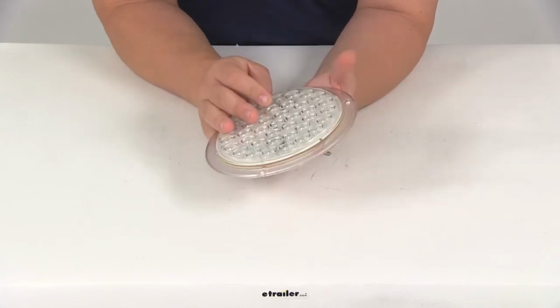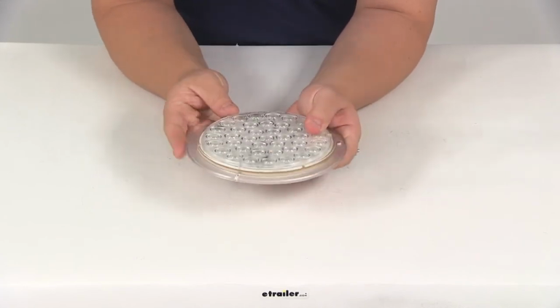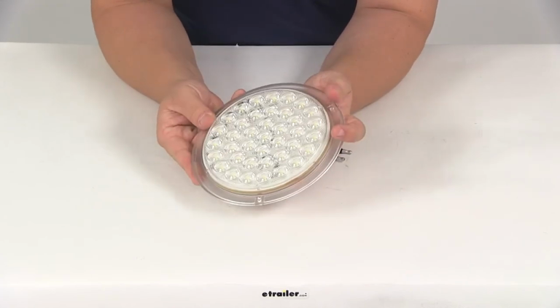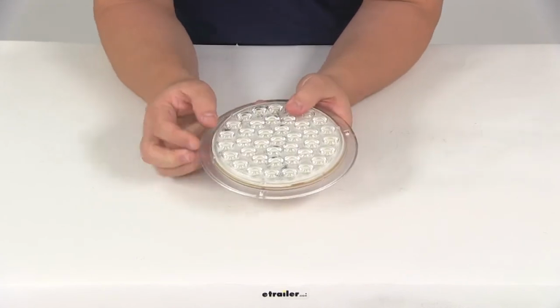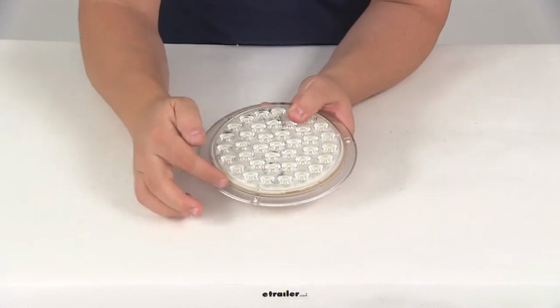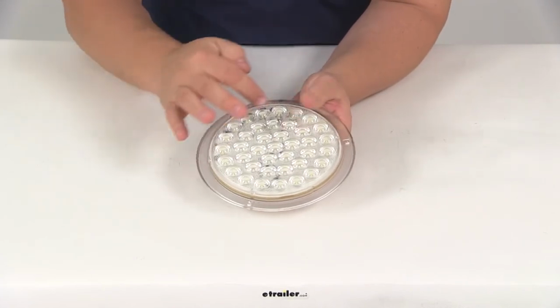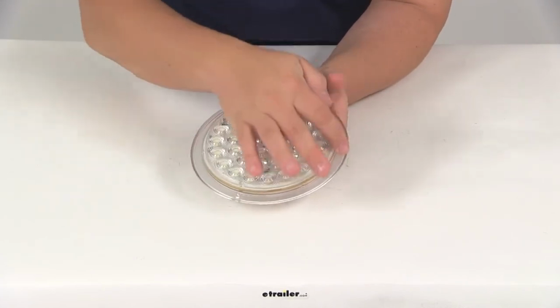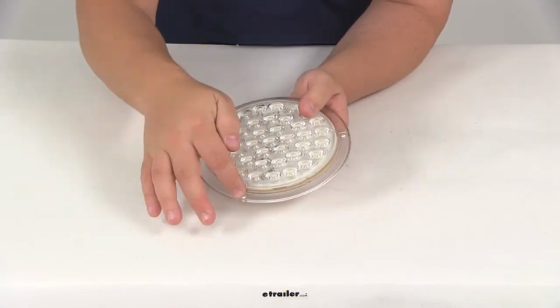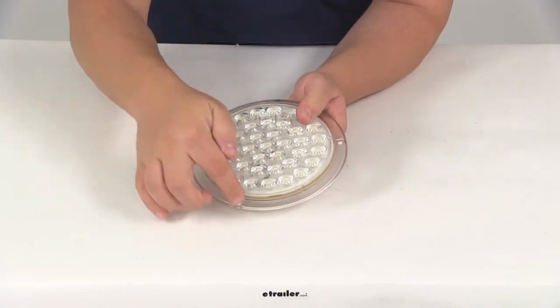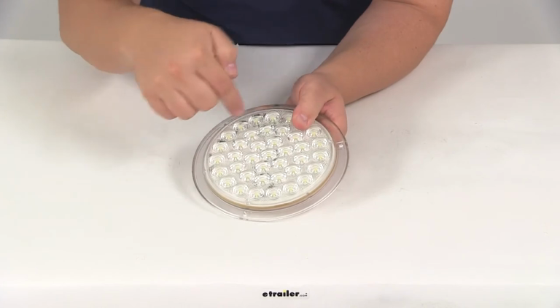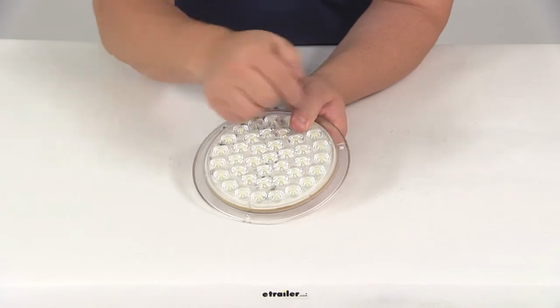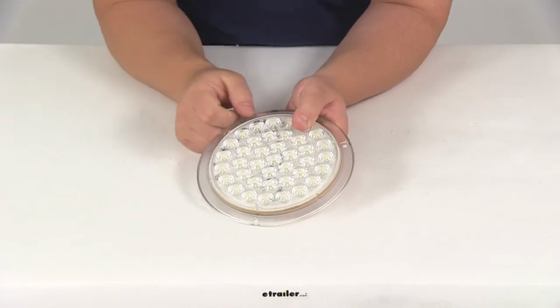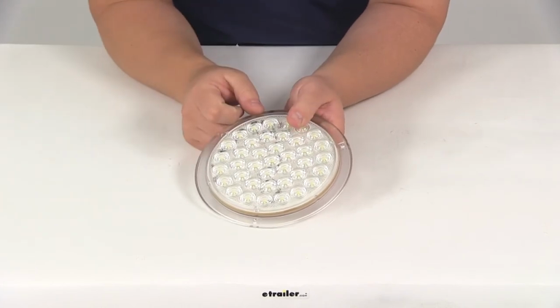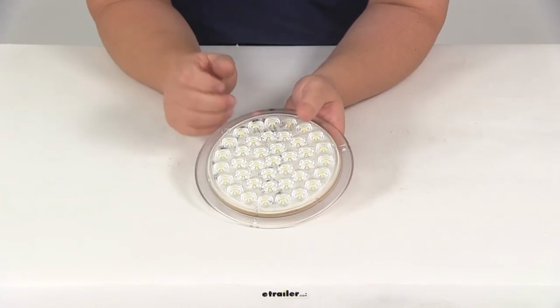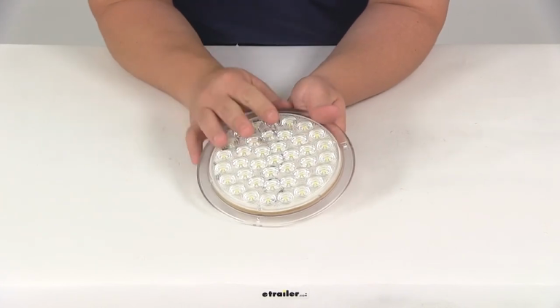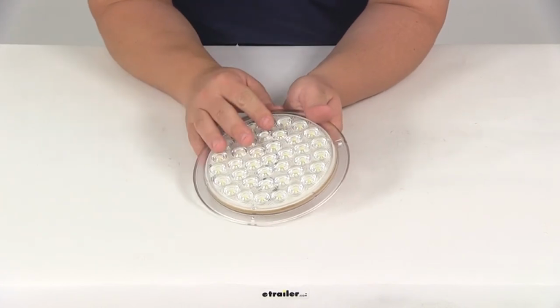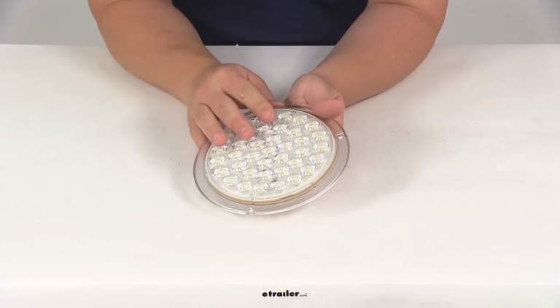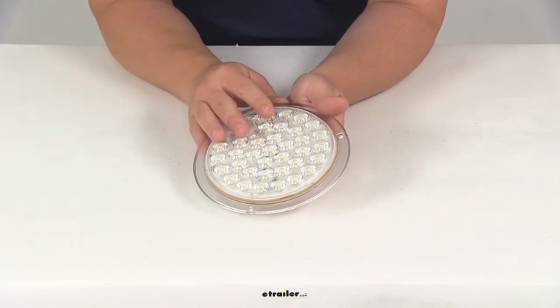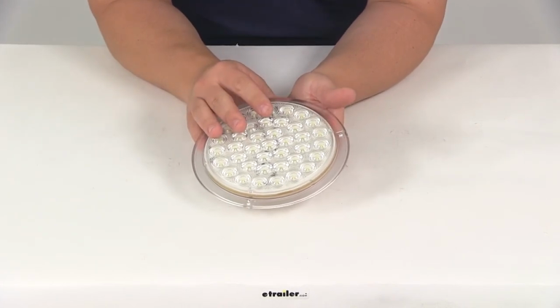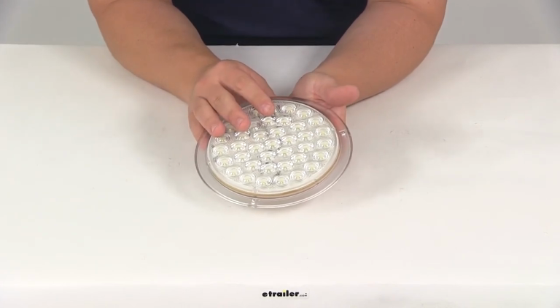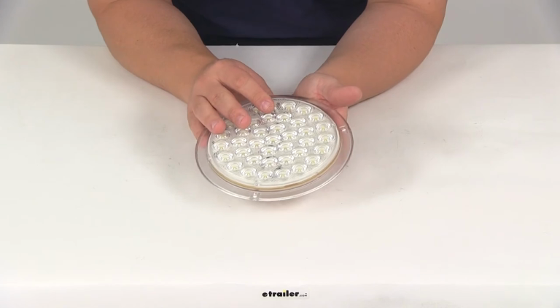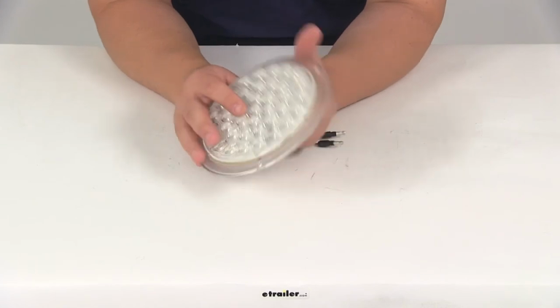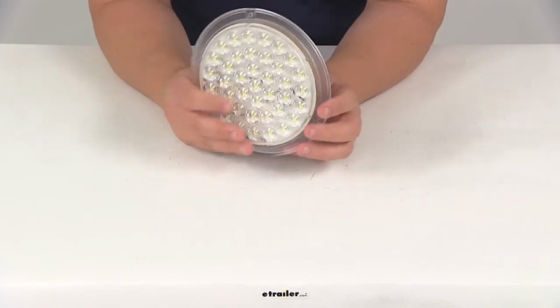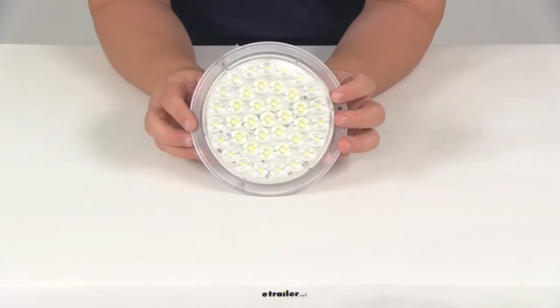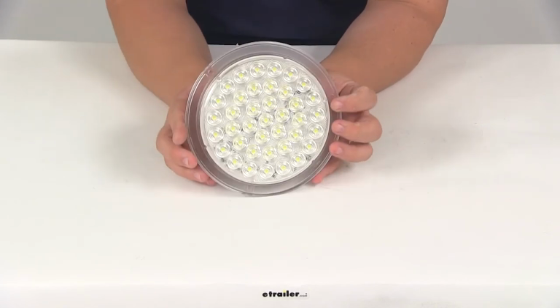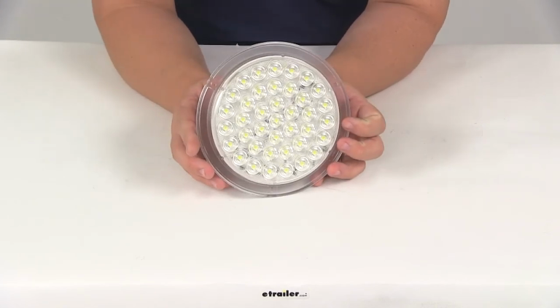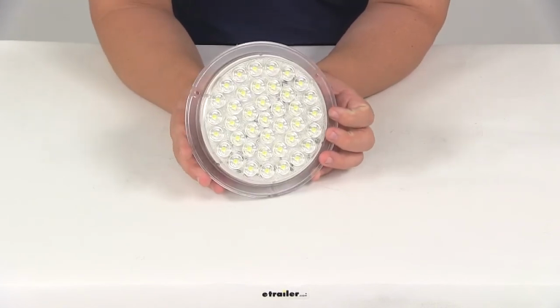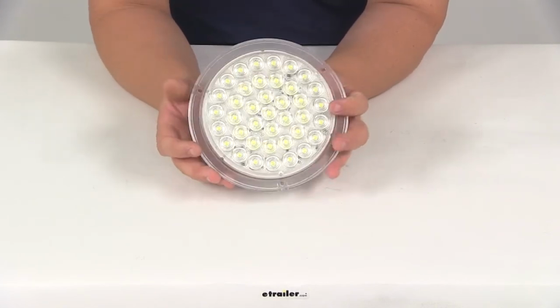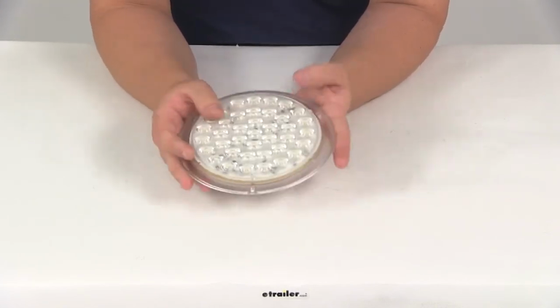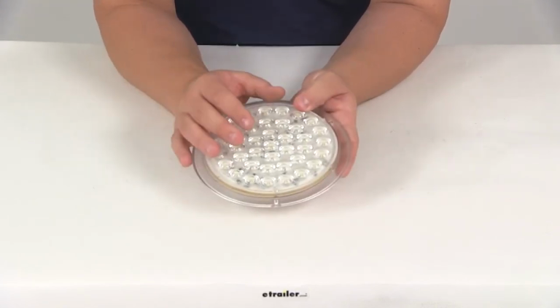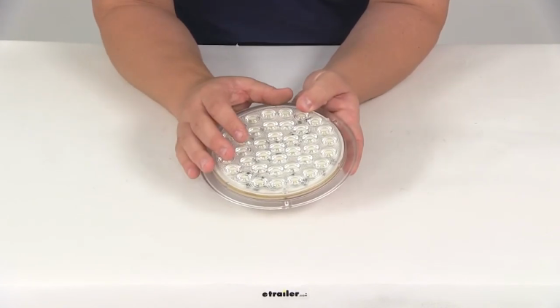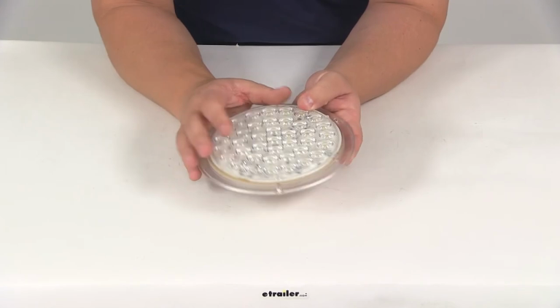It's a sealed waterproof design. You can see that it has the mounting flange going around the perimeter with three mount locations. It's designed to be a surface mount installation, but mounting hardware is not included. This is FMVSS certified.